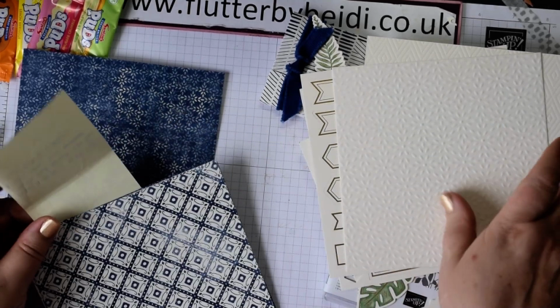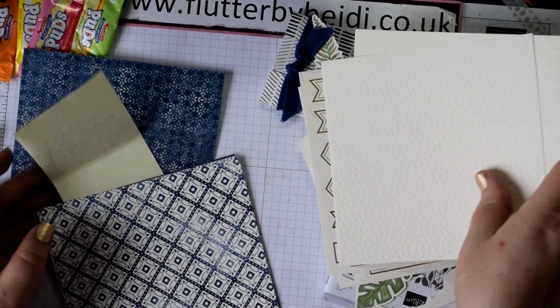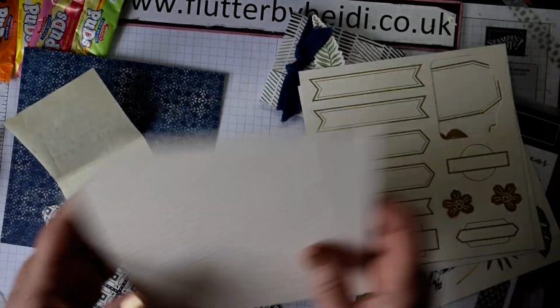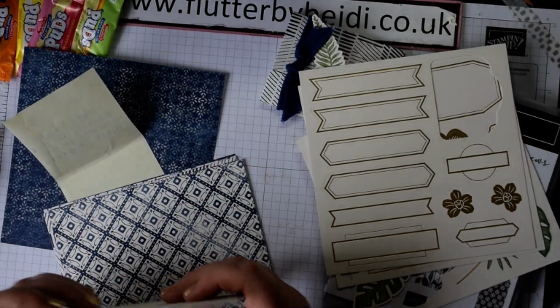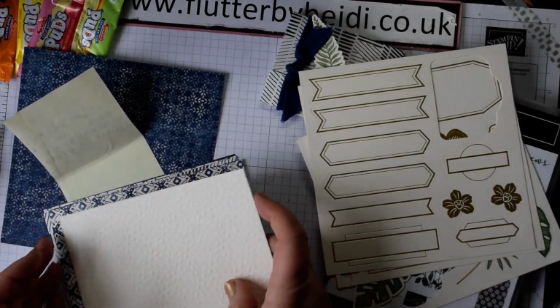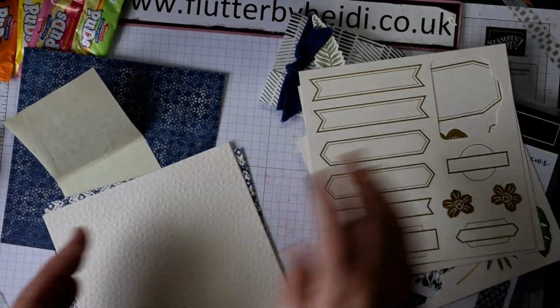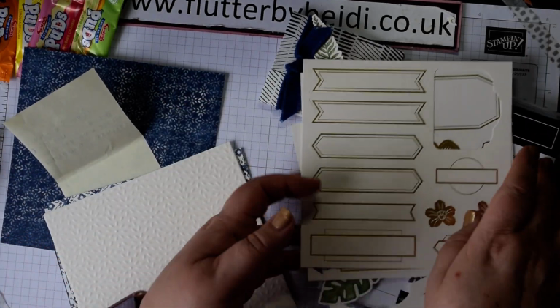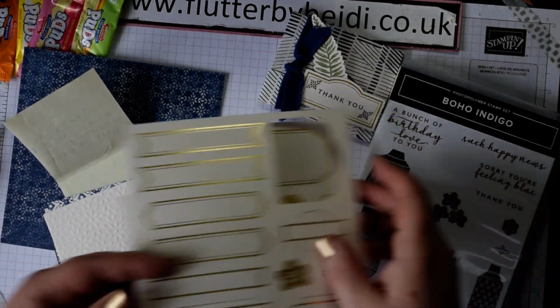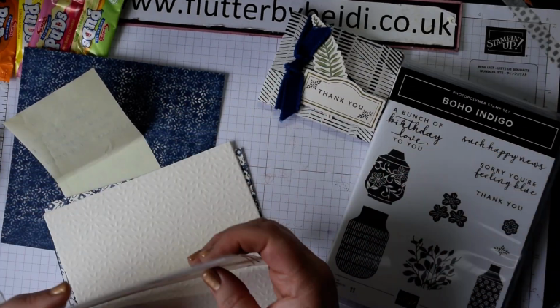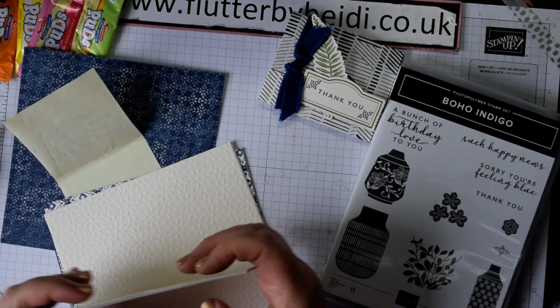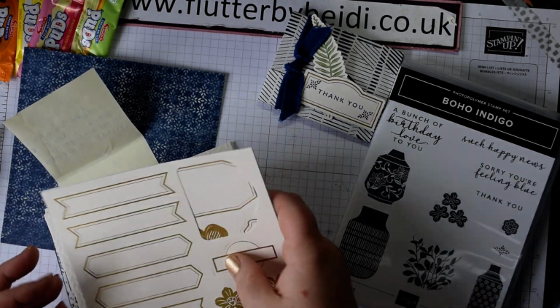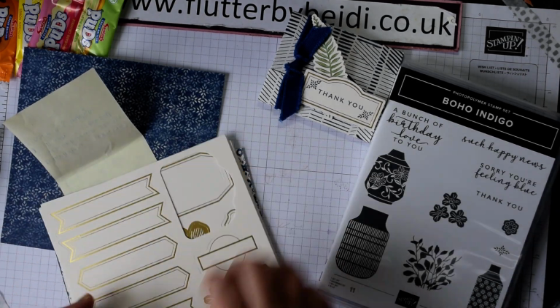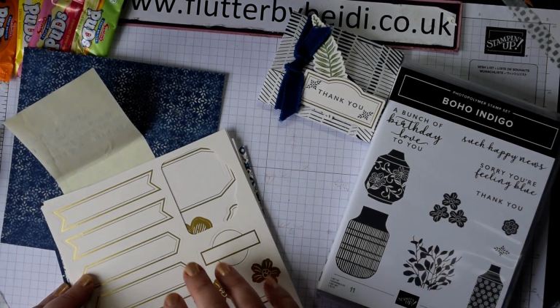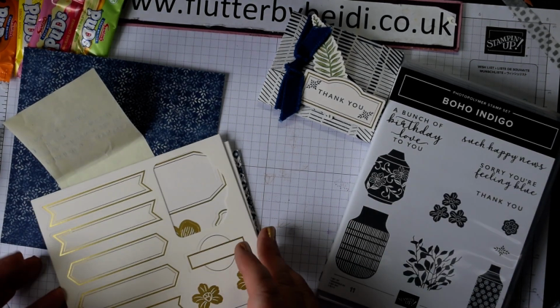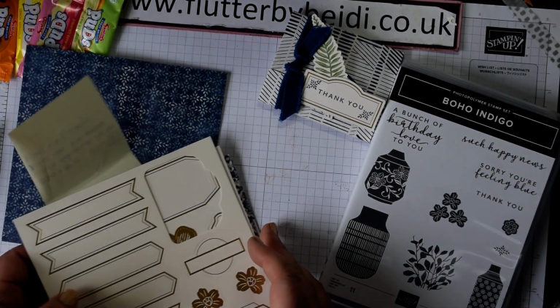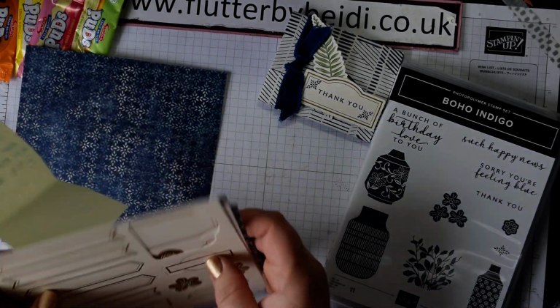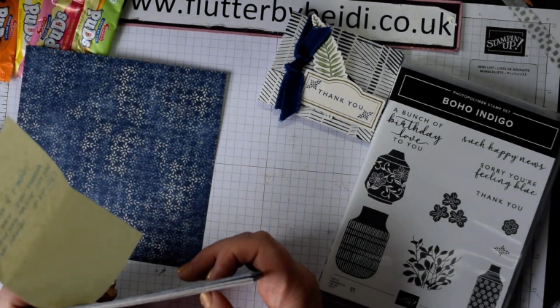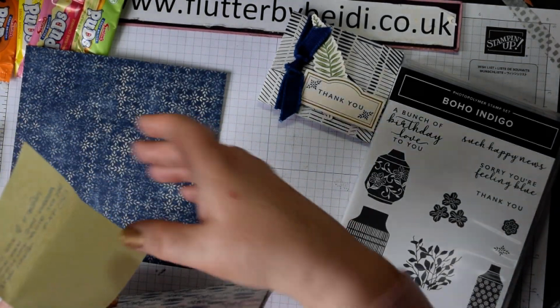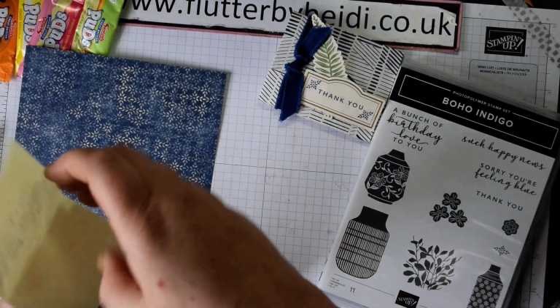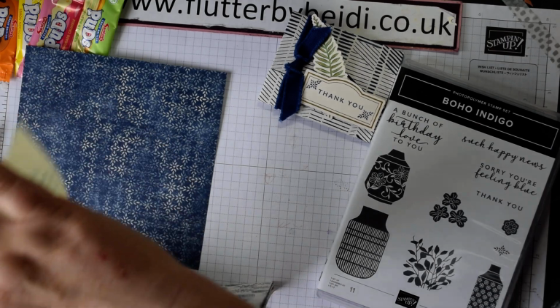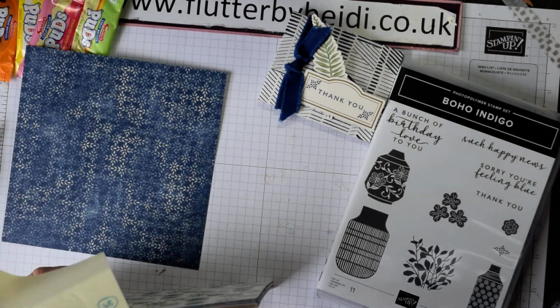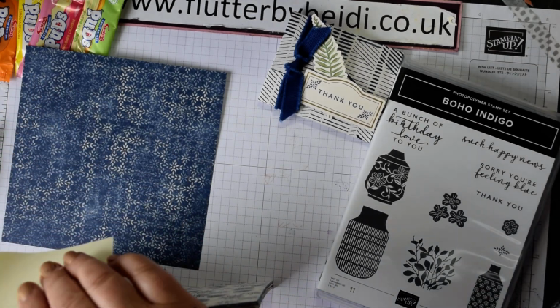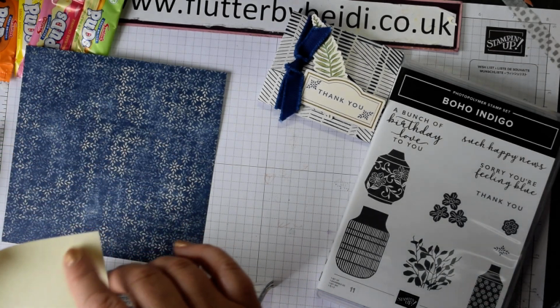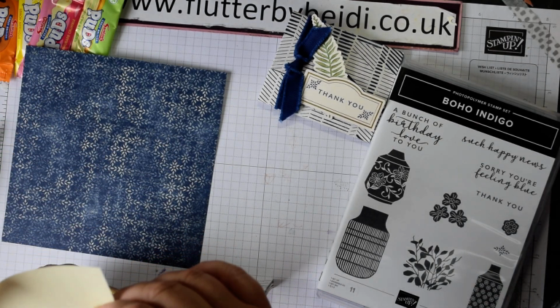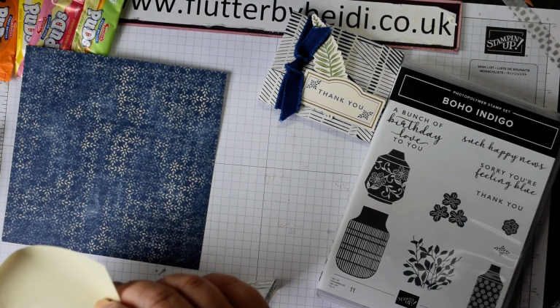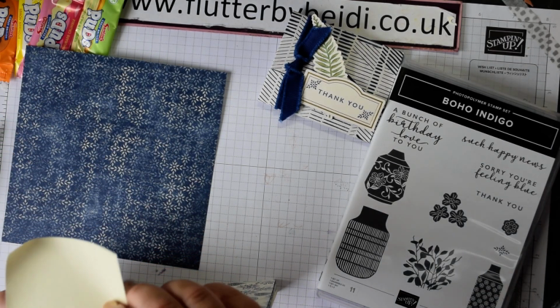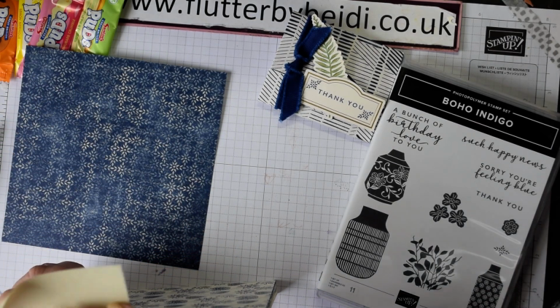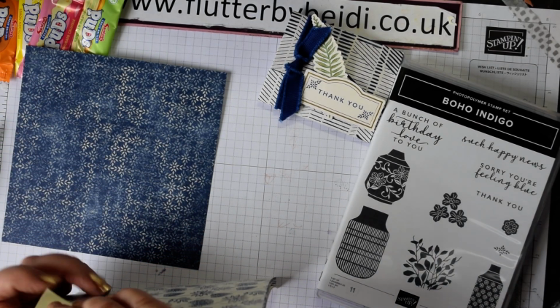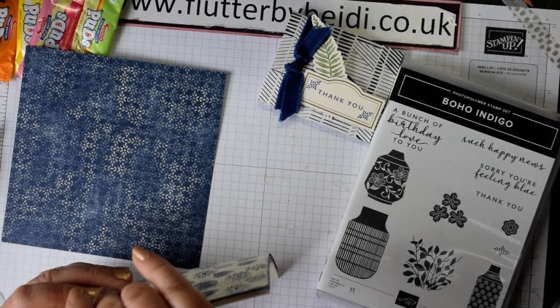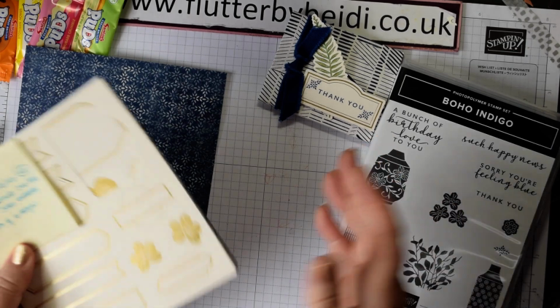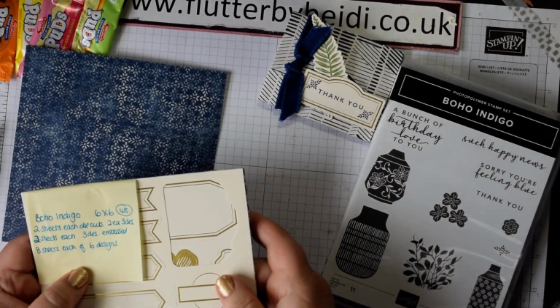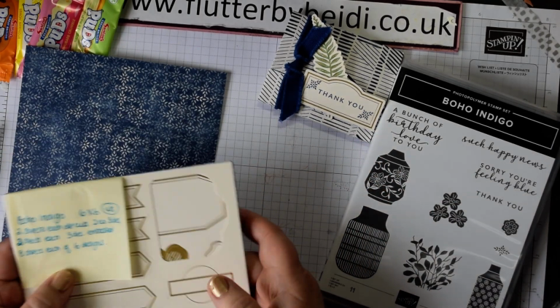It's a classic combination, and these papers are great and fabulous value. It's even better value because you can actually buy a refill of the paper, so once you've used up the paper in your pack you can just buy a refill and keep going.